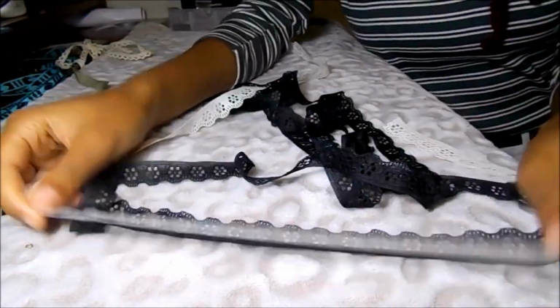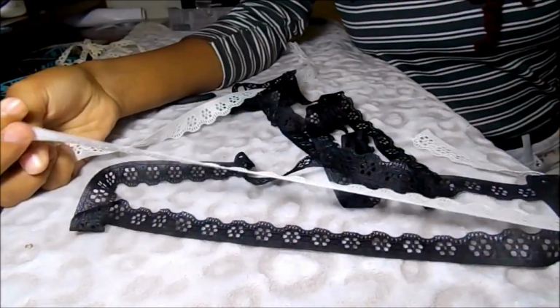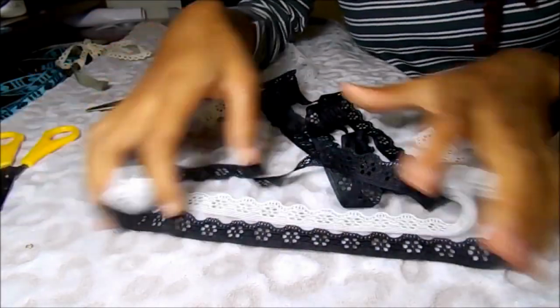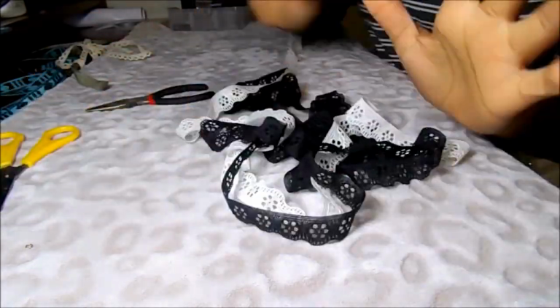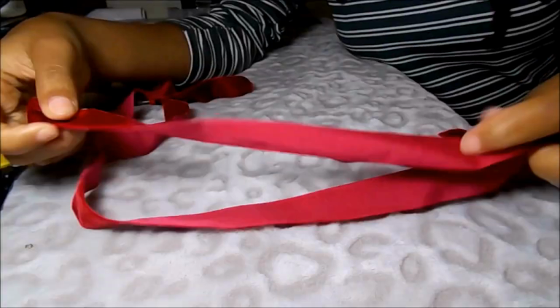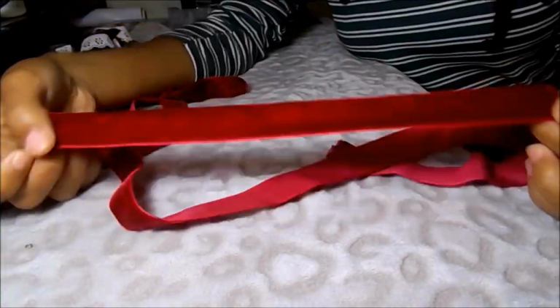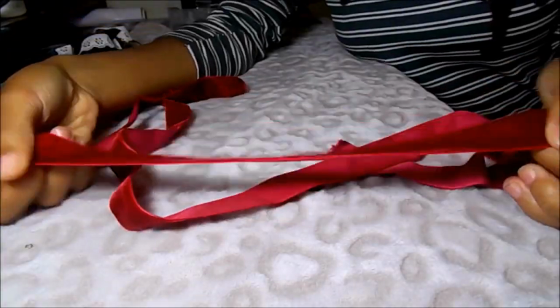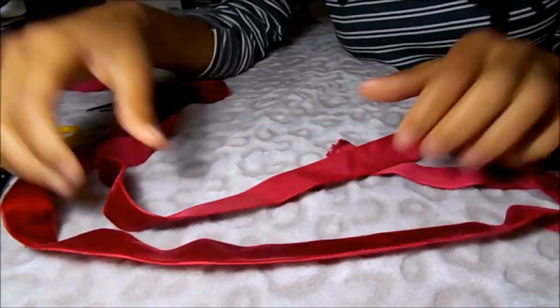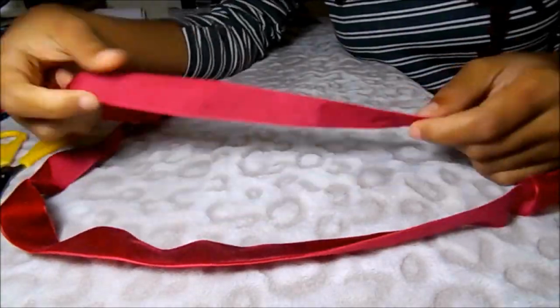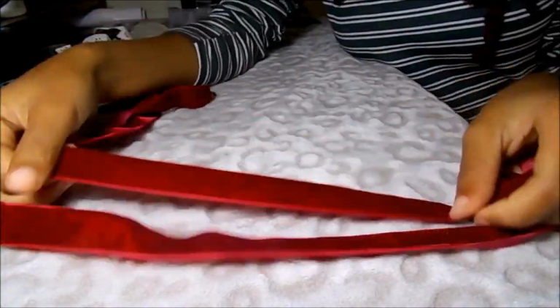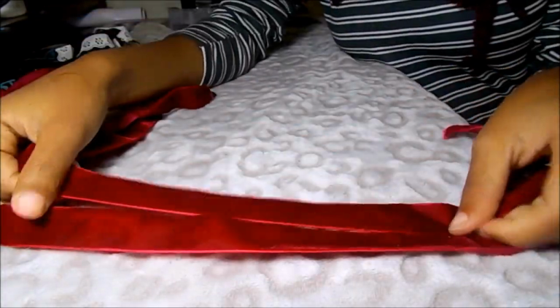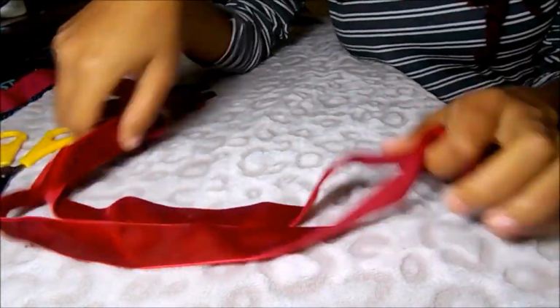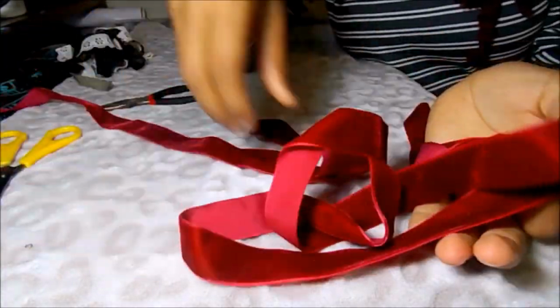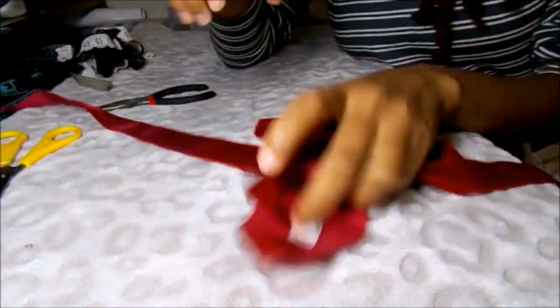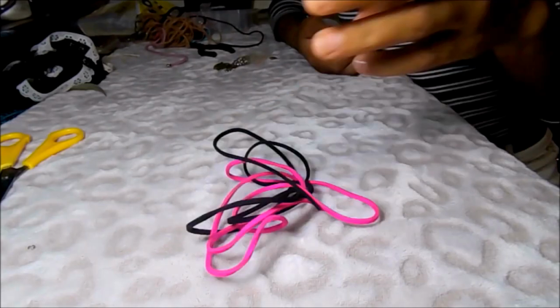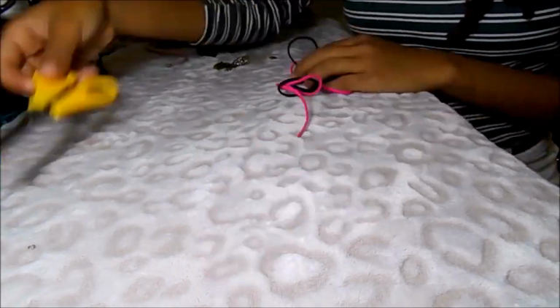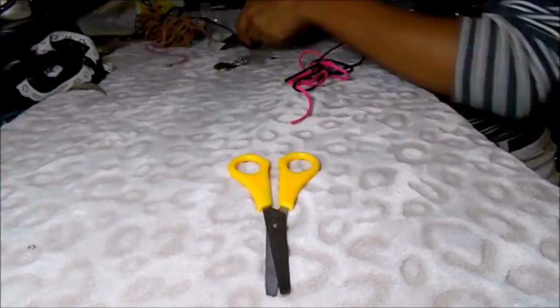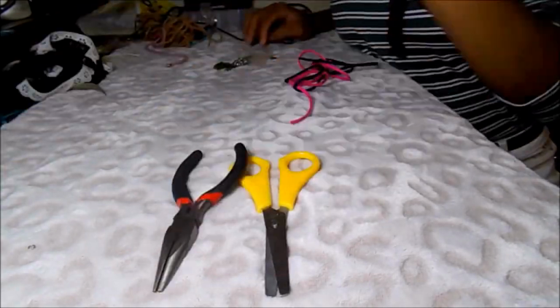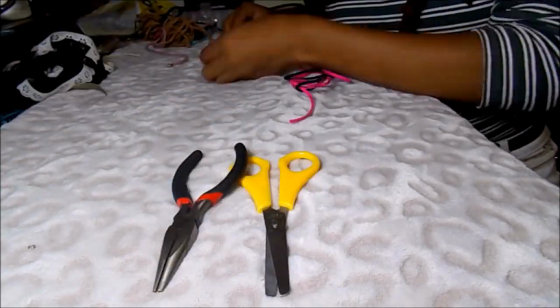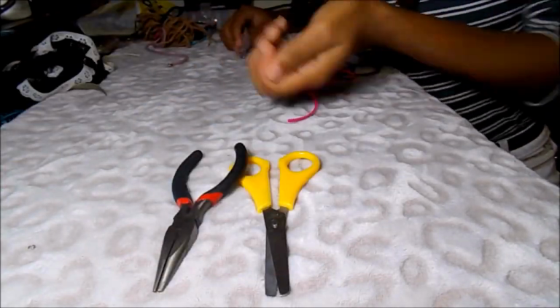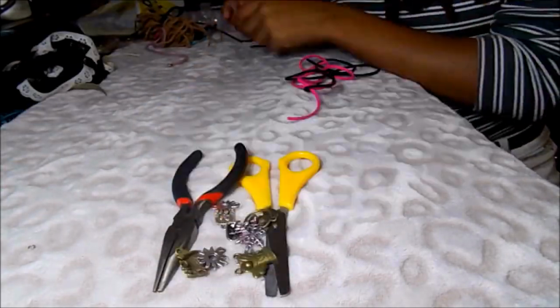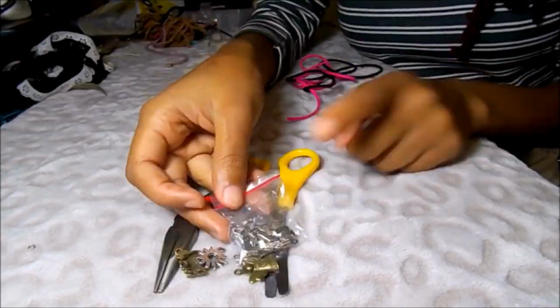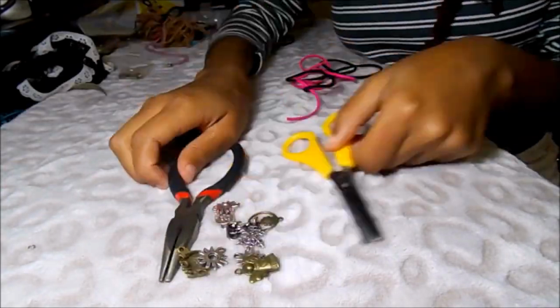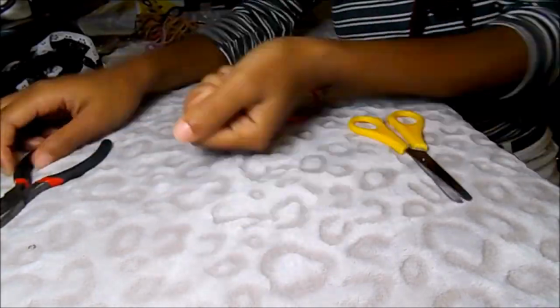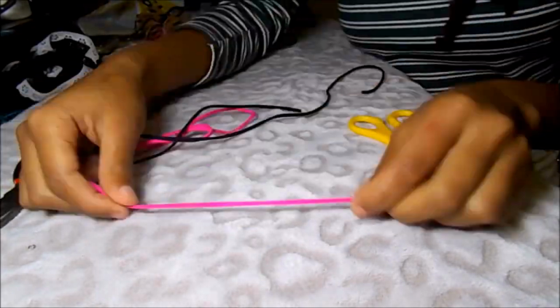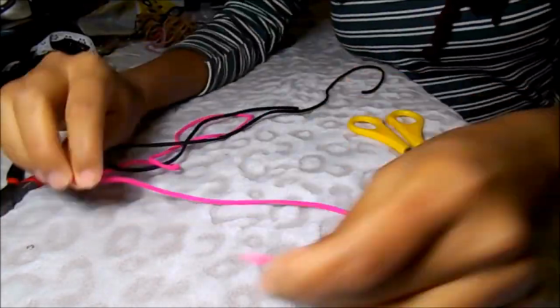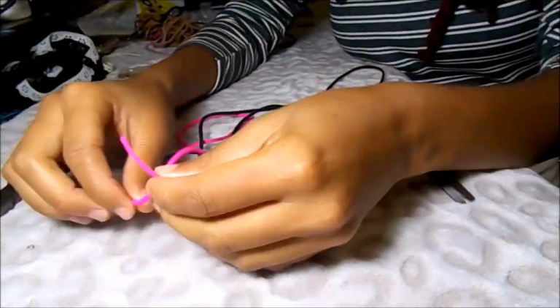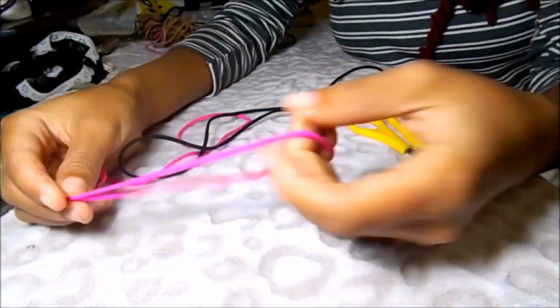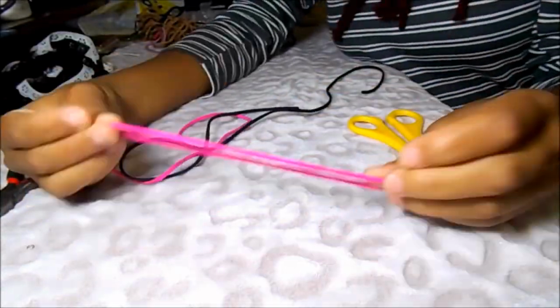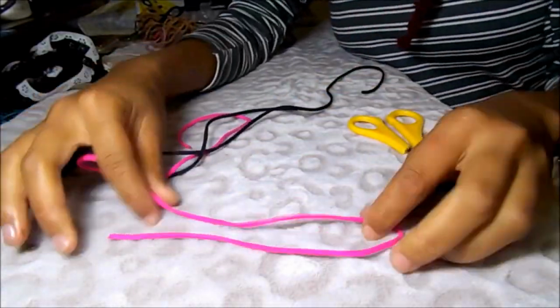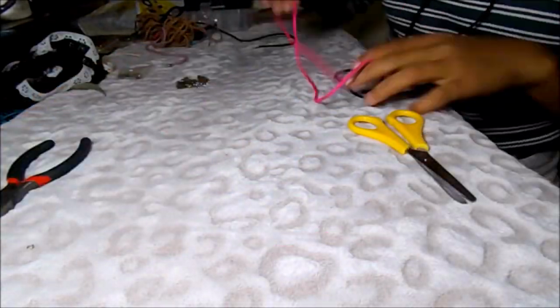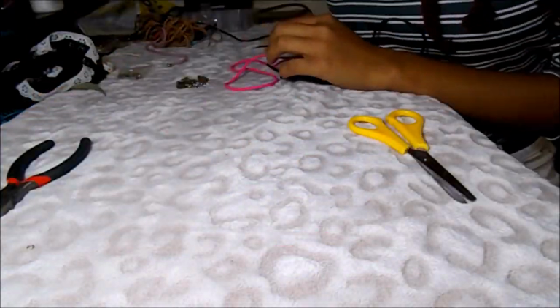Using these materials you can pretty much make a choker out of anything, be it lace or velvet. For the suede cord chokers, you will need a different kind of clamp that can also be found in craft stores.